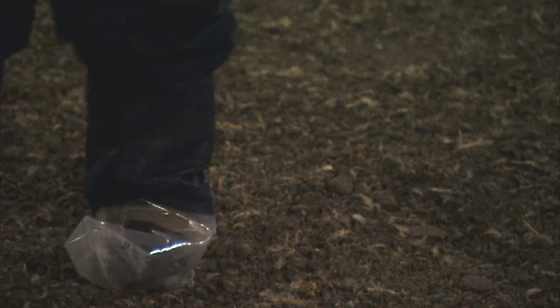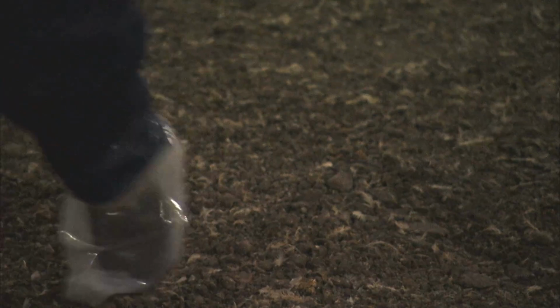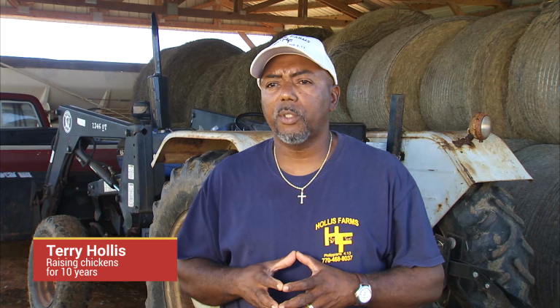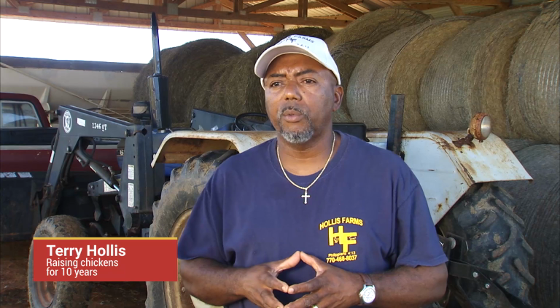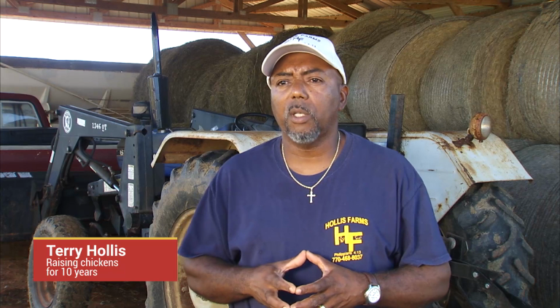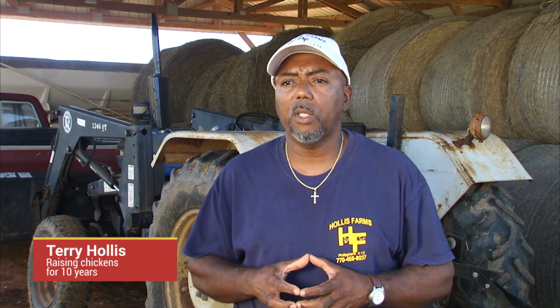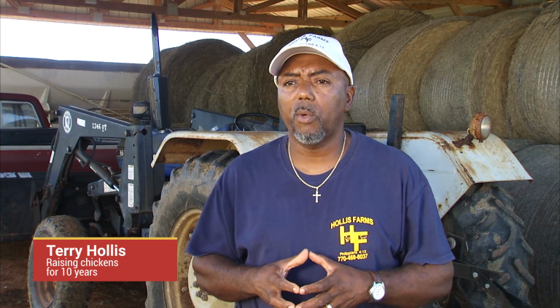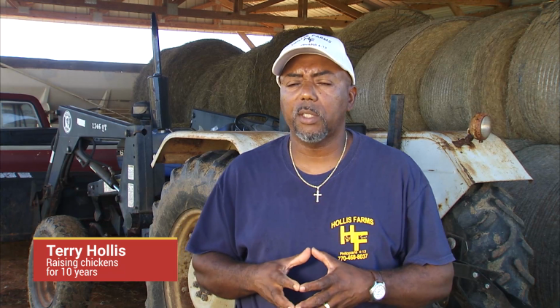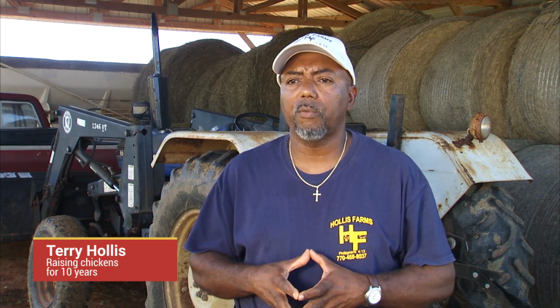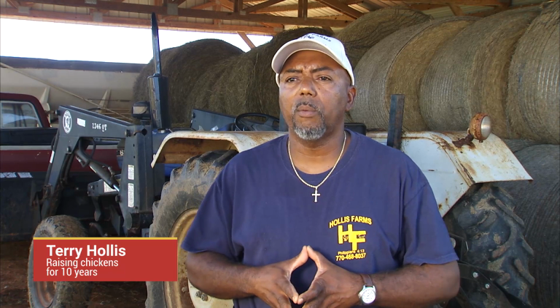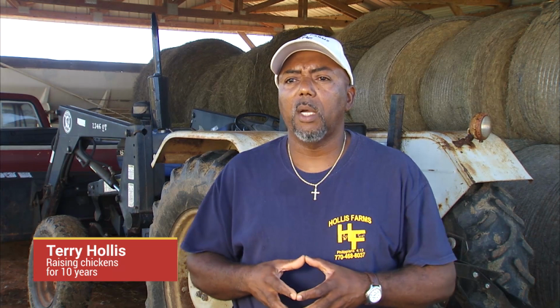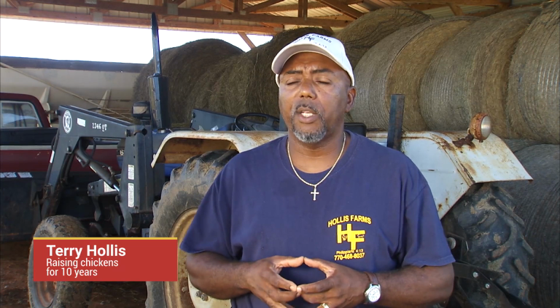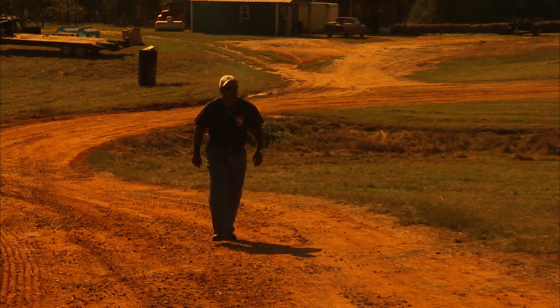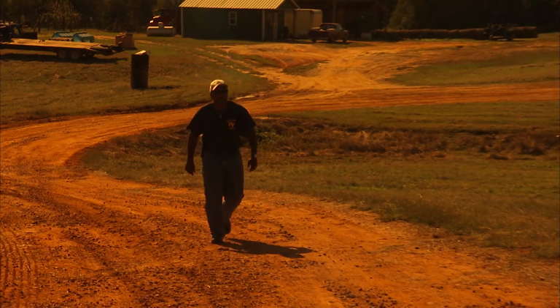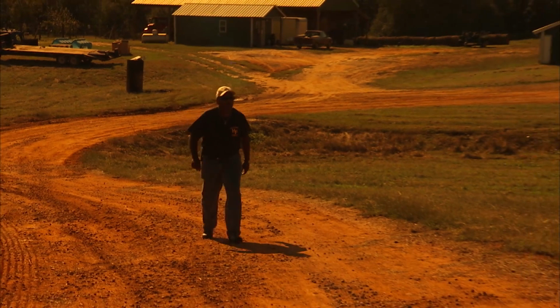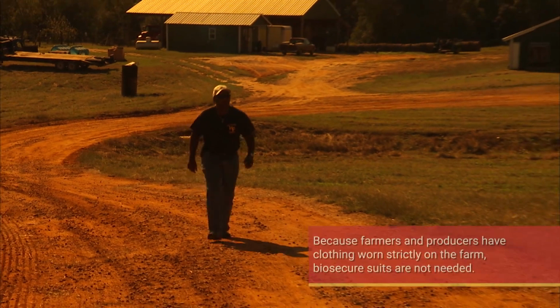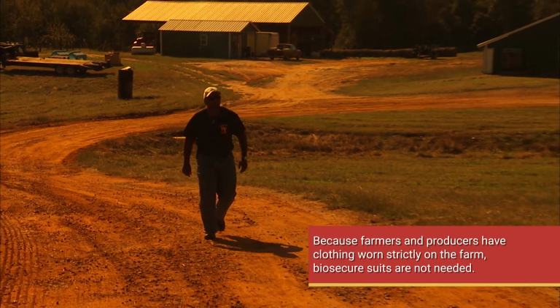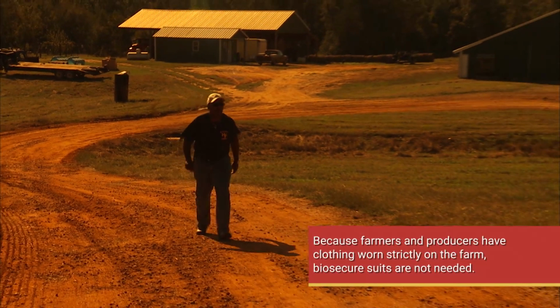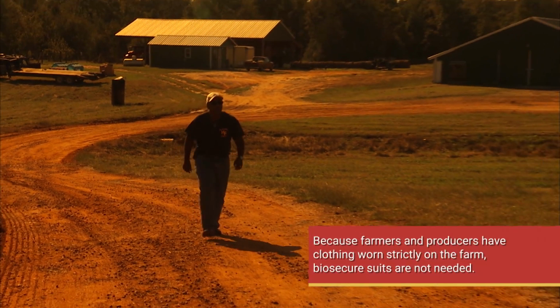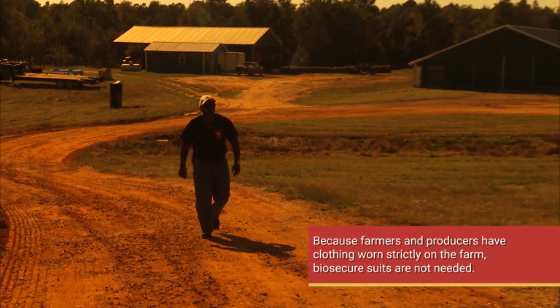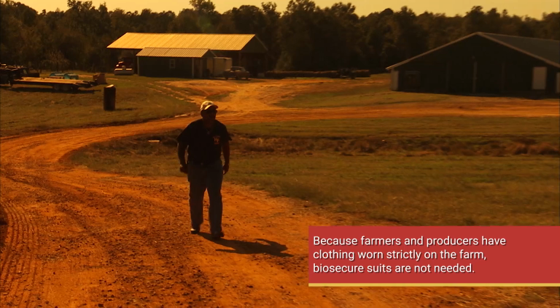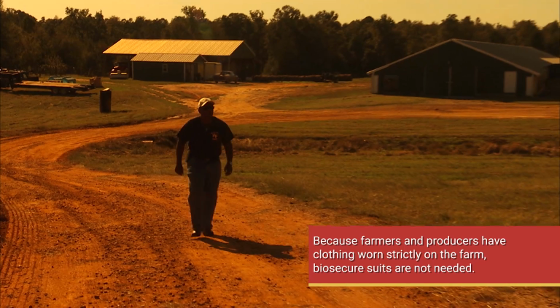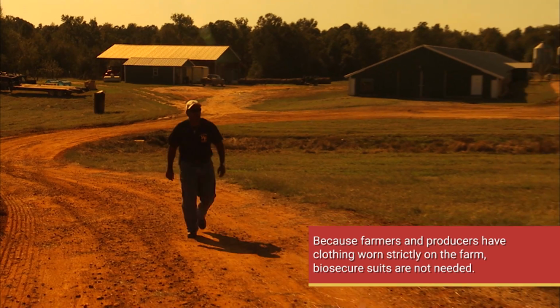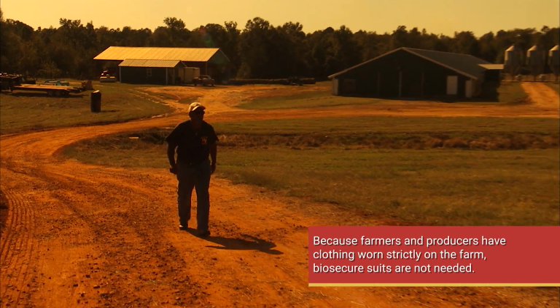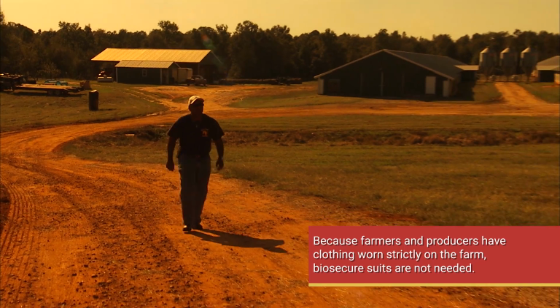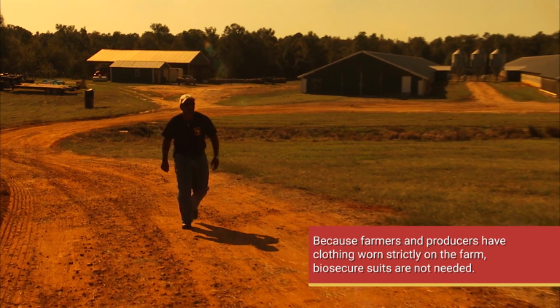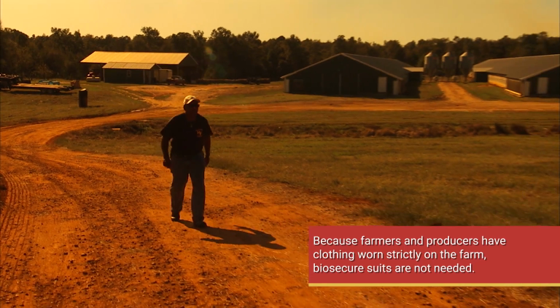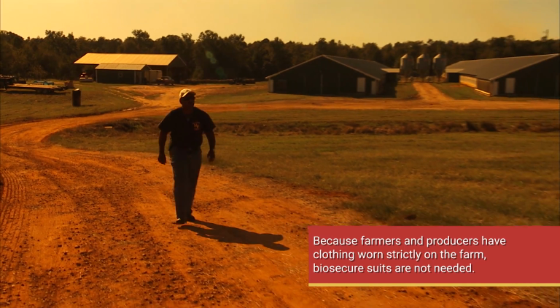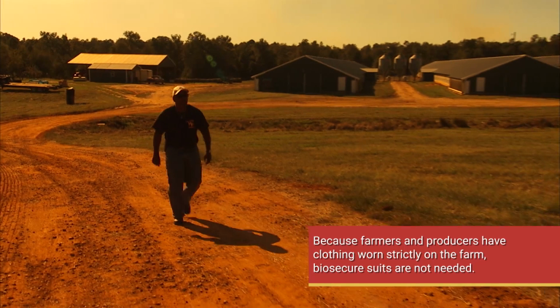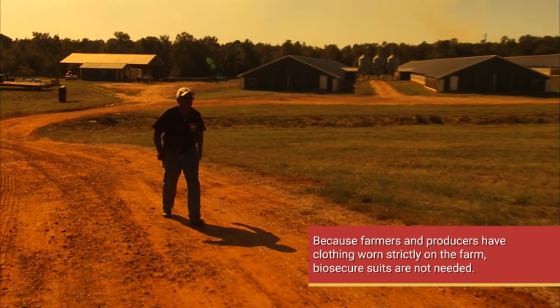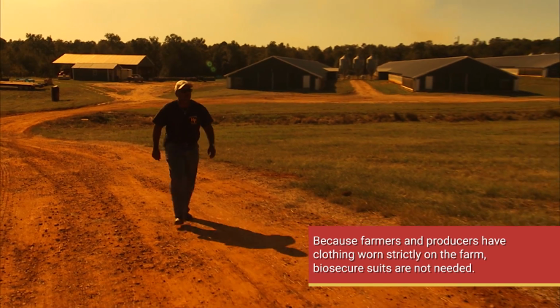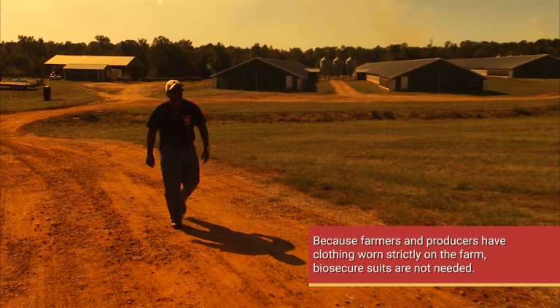I have on-farm shoes and clothing that I wear just on the farm. I make sure that I'm coming straight from home here to the farm. I don't allow anyone access into my houses or into the farm itself.